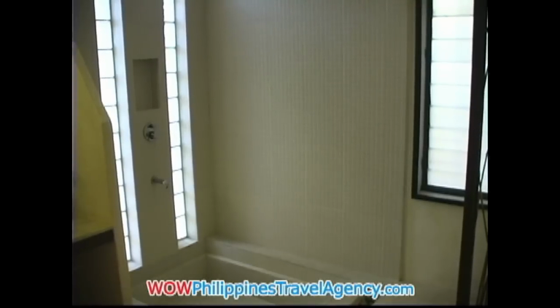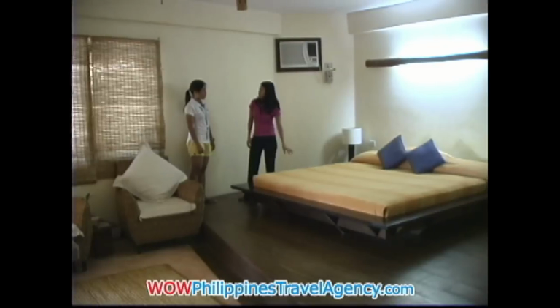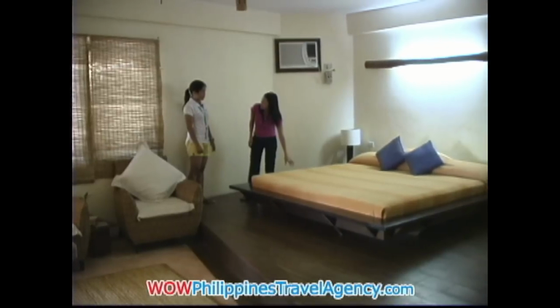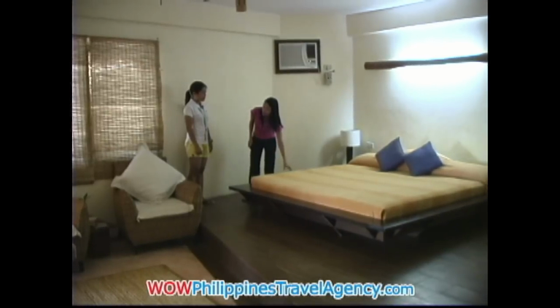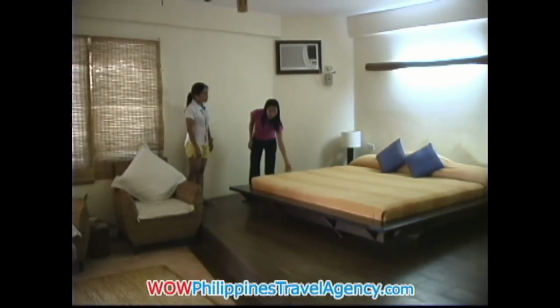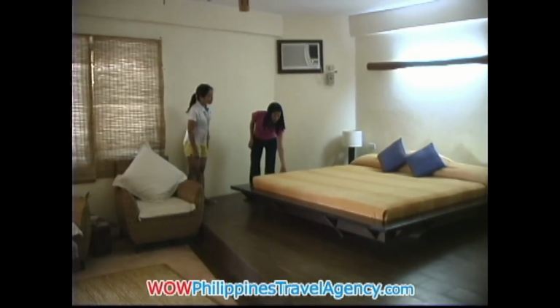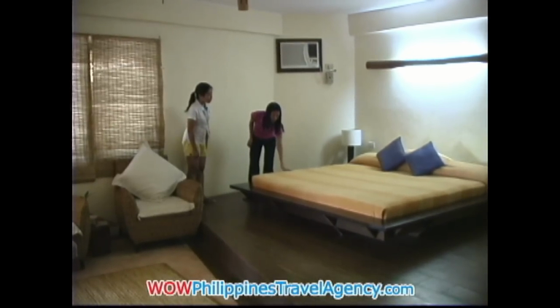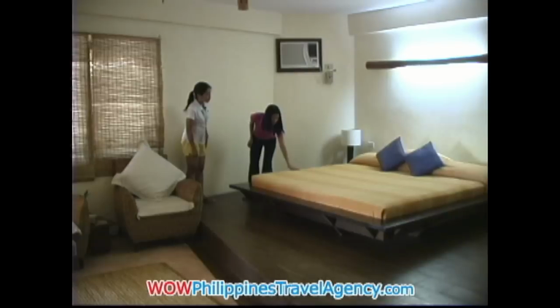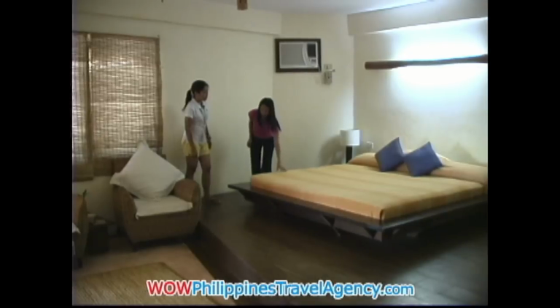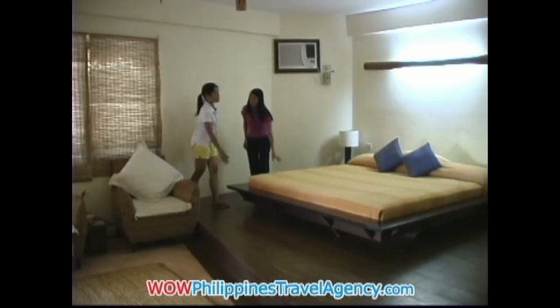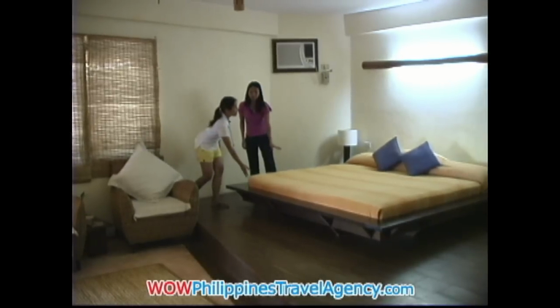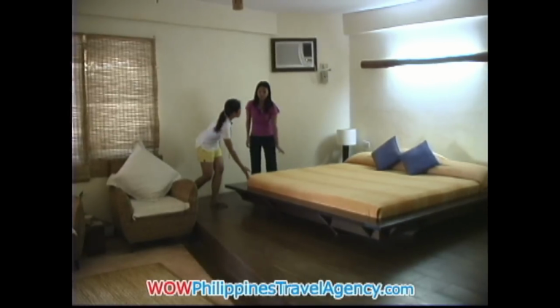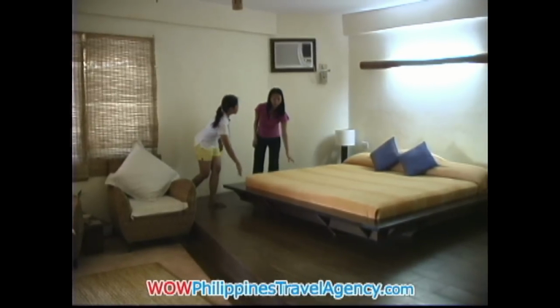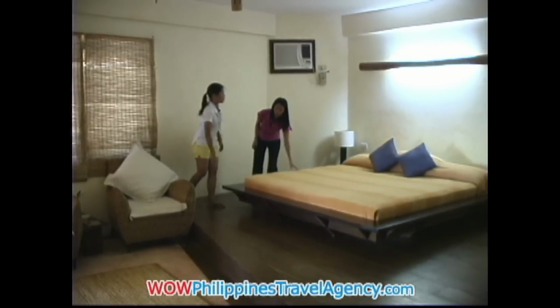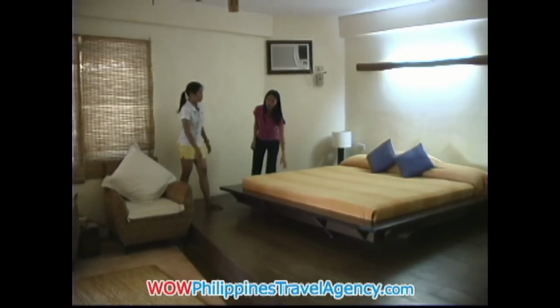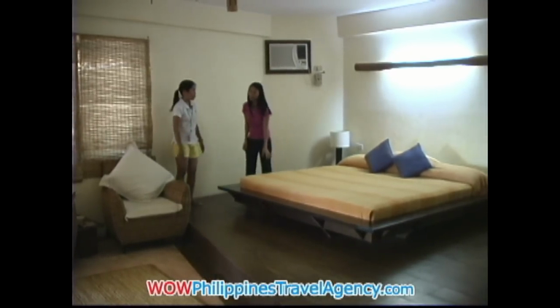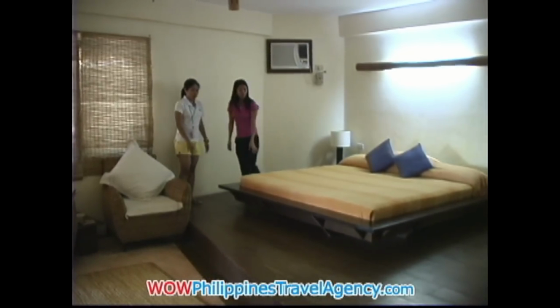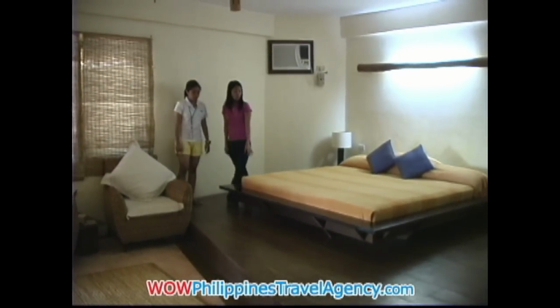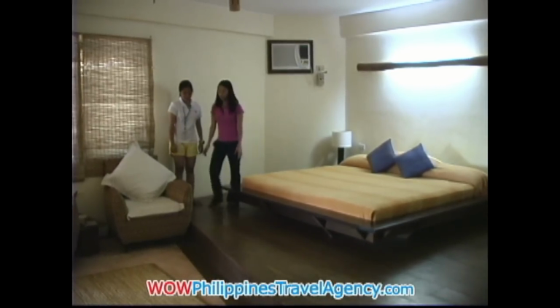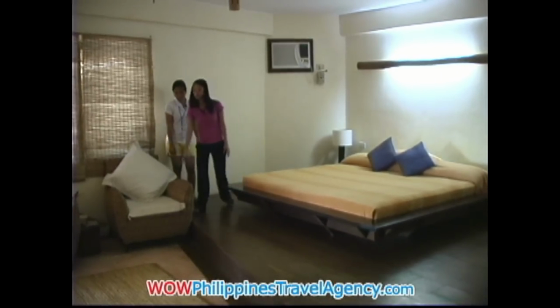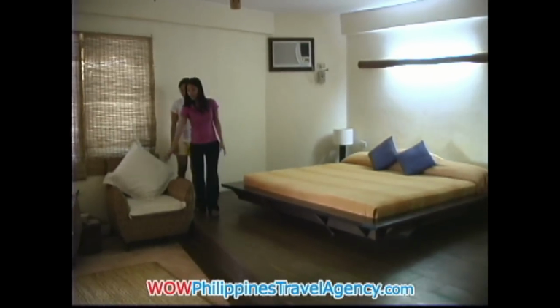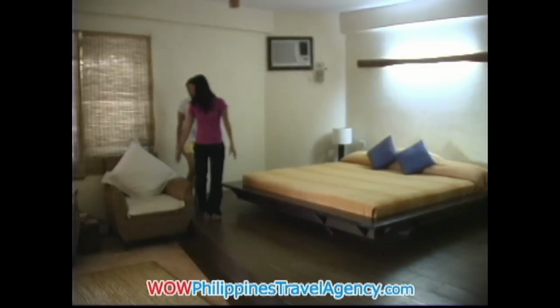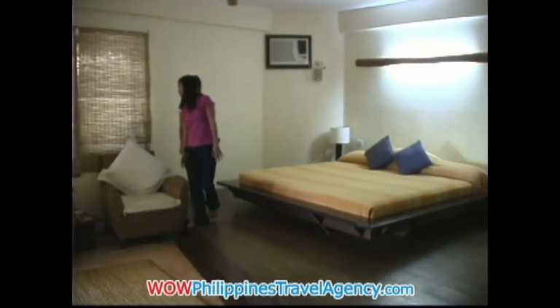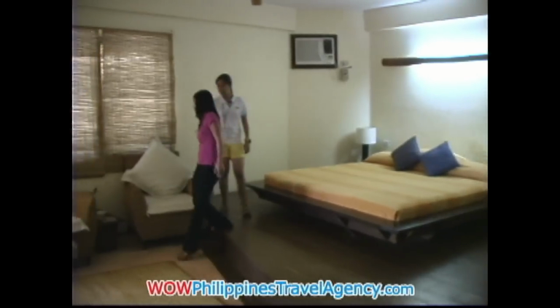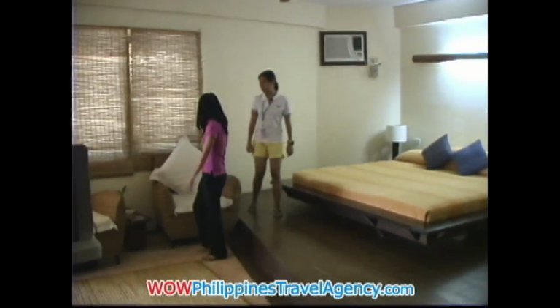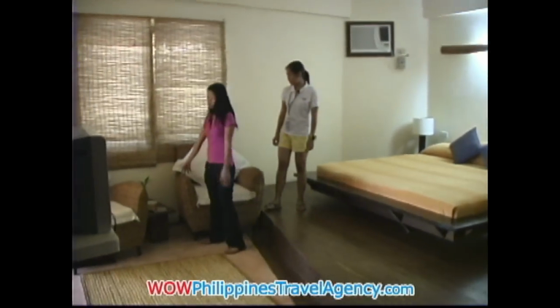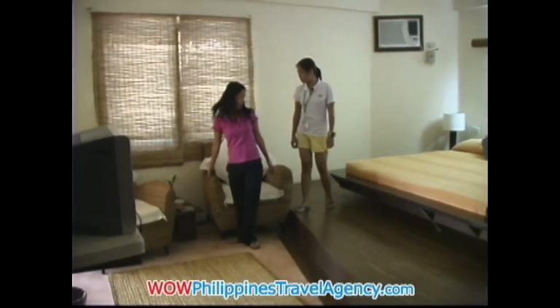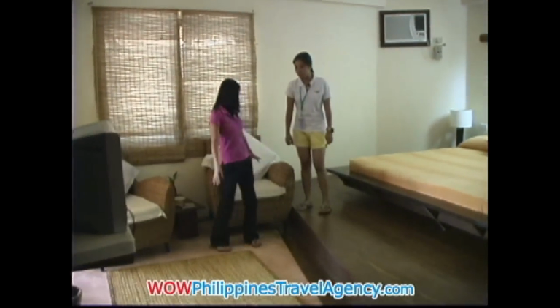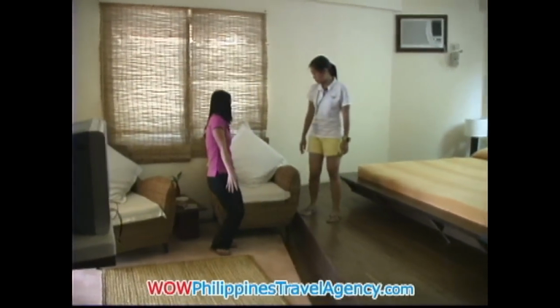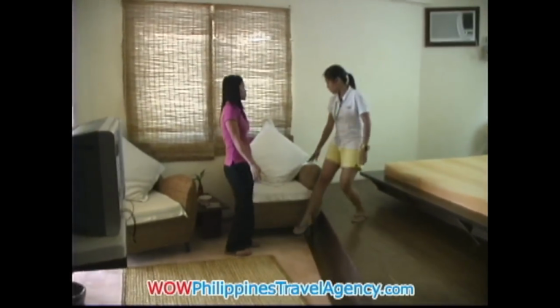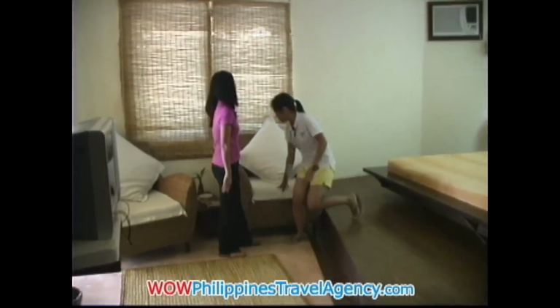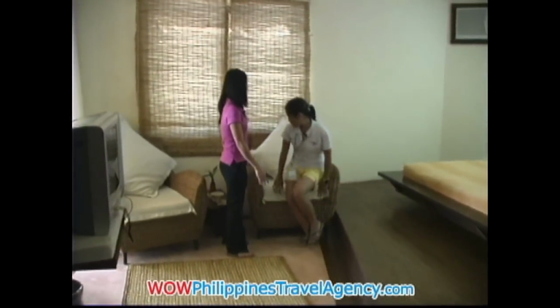This is the bed. It's so comfortable for our guests. I think it's a king size, right? Yeah, it's good for two people. And here is our sofa.